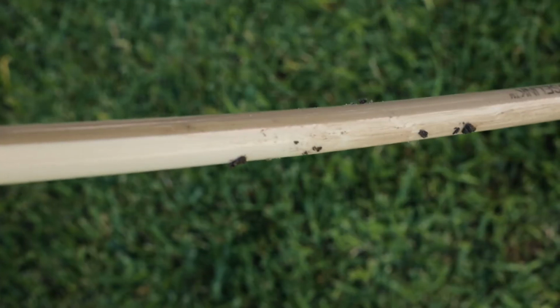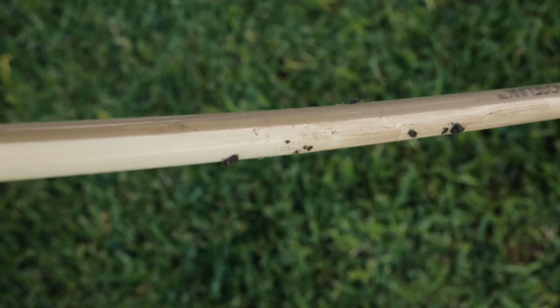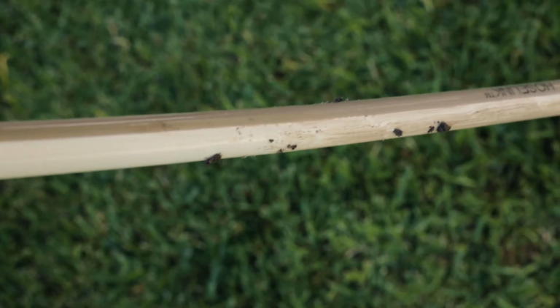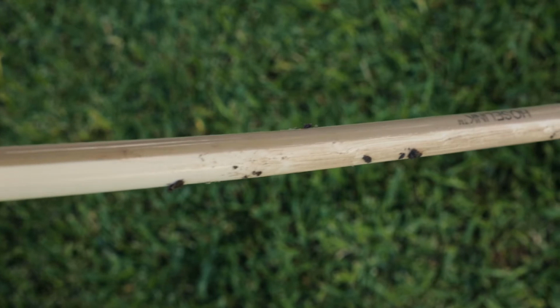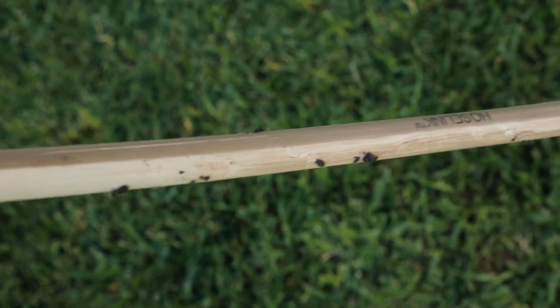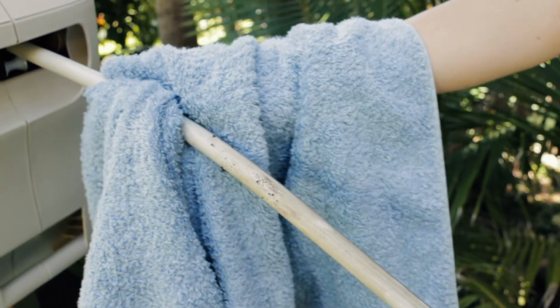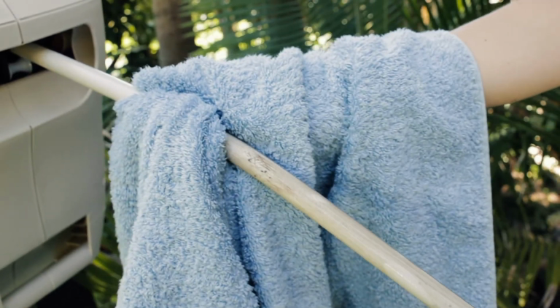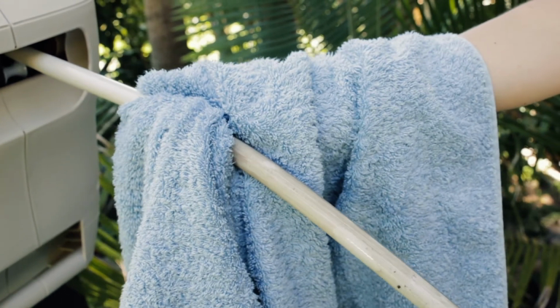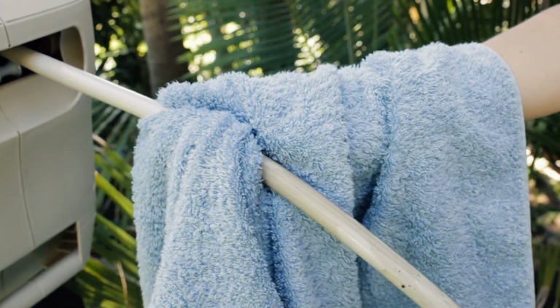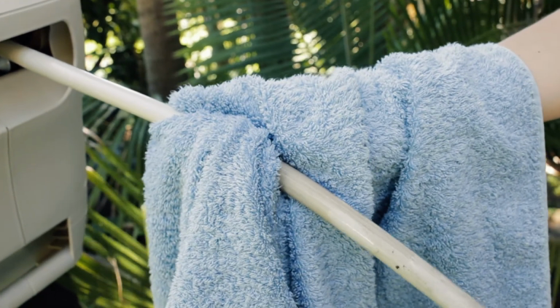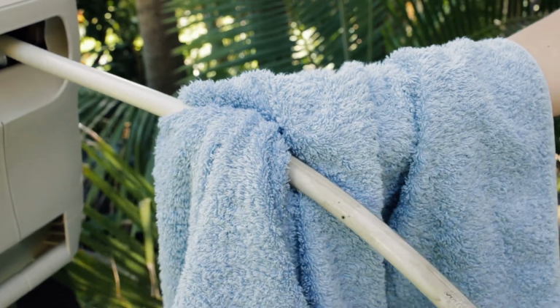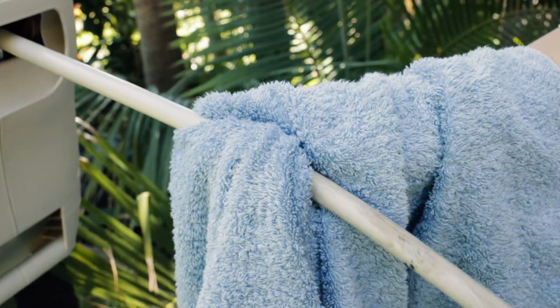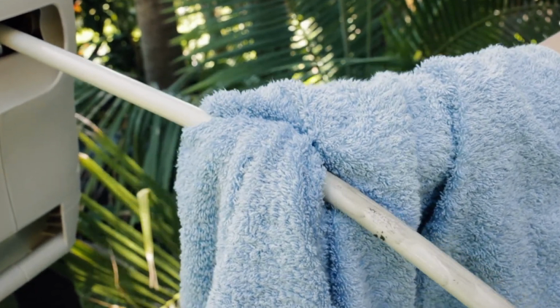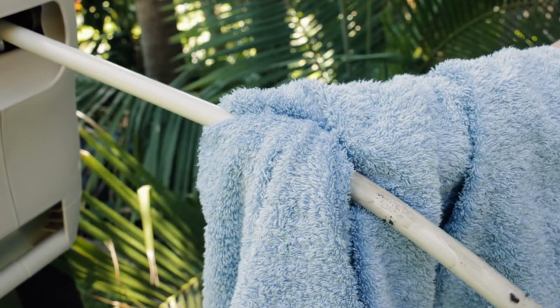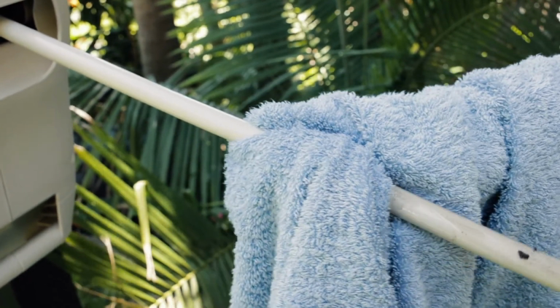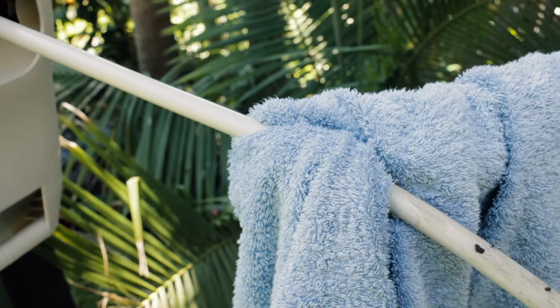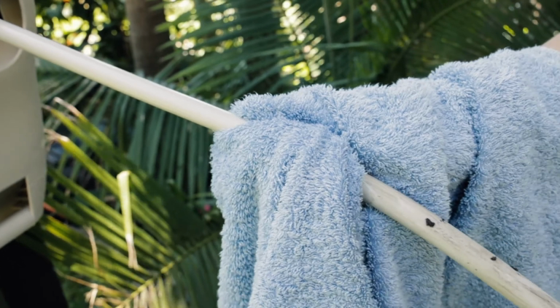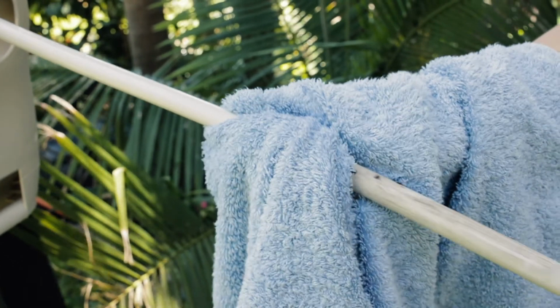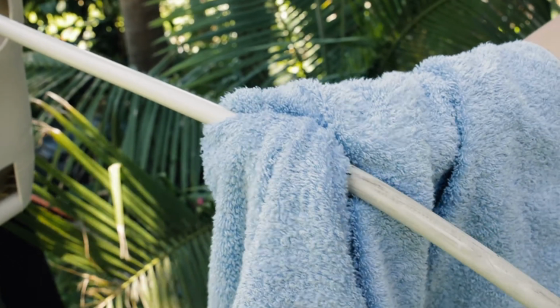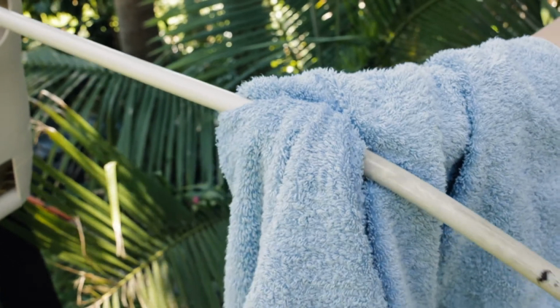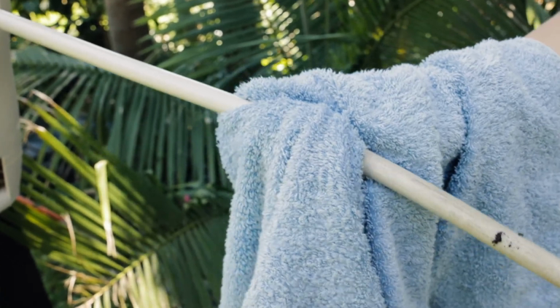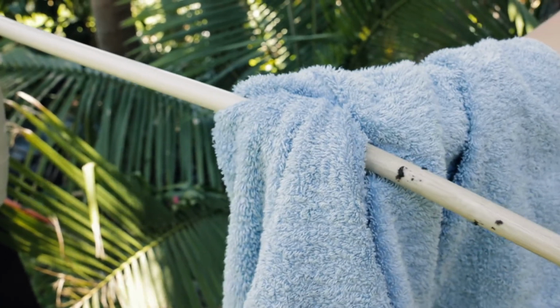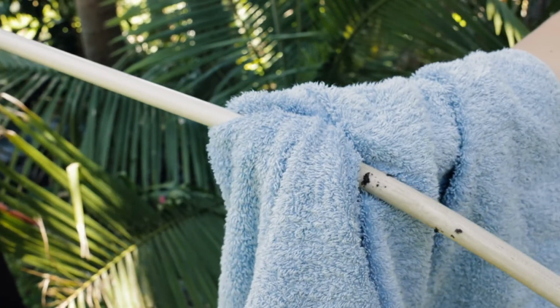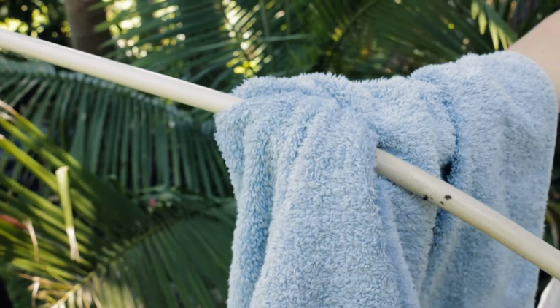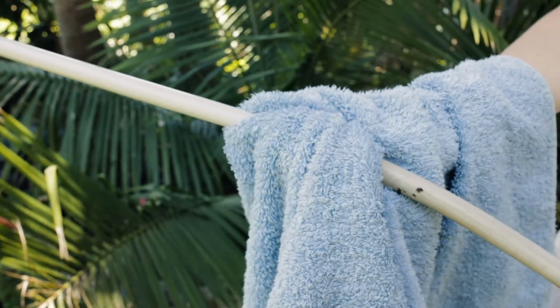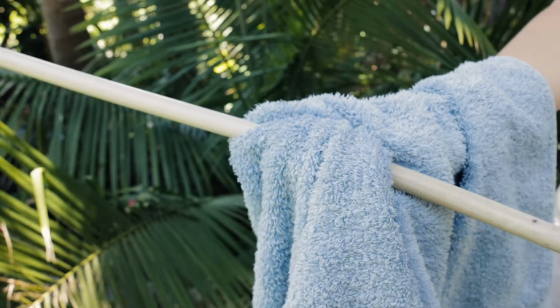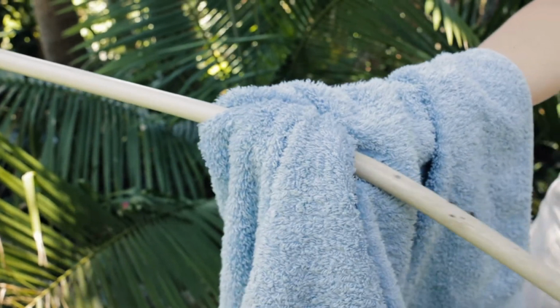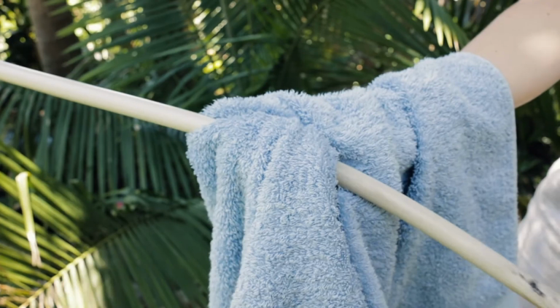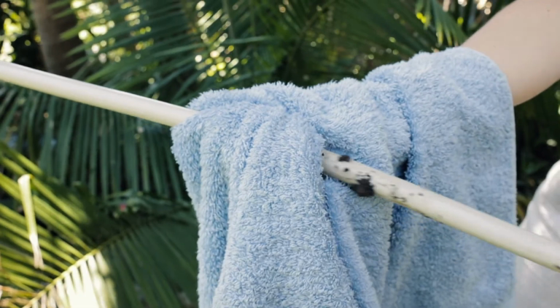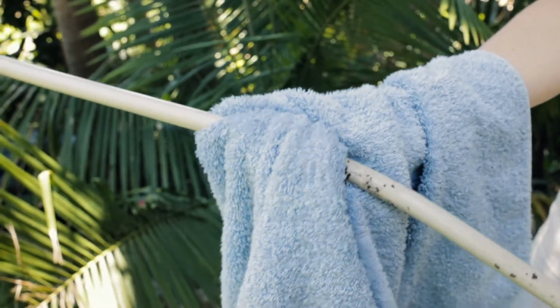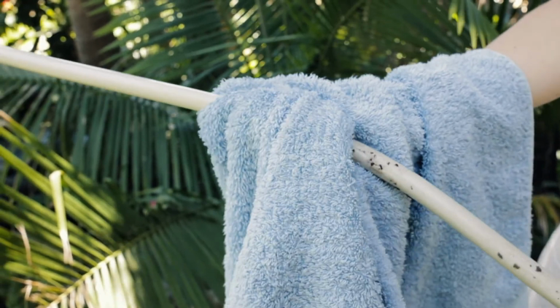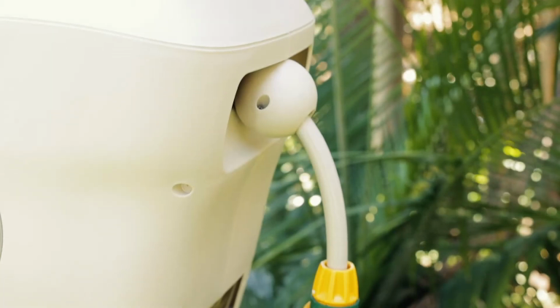If your hose is a bit grubby or you need to remove some mud, simply take a towel or cloth and hold it over the hose as it retracts back in to clean it off quickly. It's important to keep your hose clean and free from debris to ensure it retracts properly.